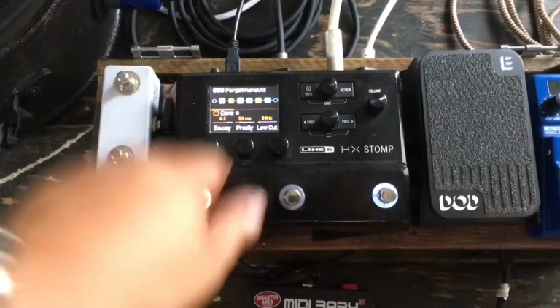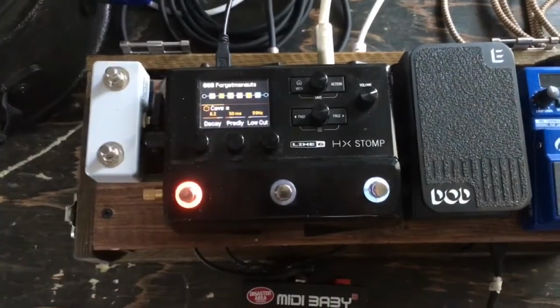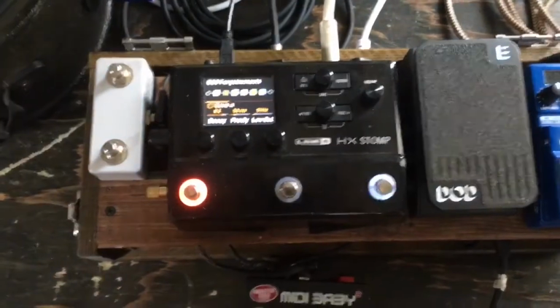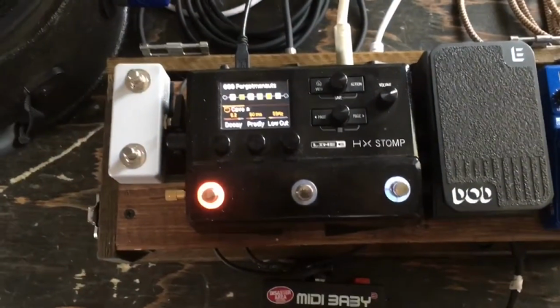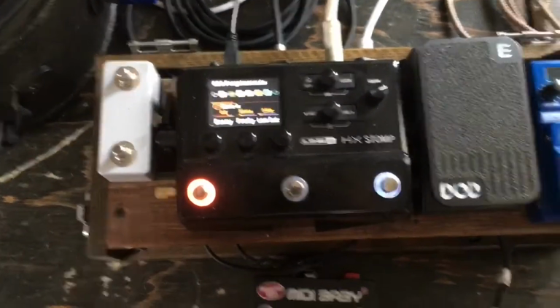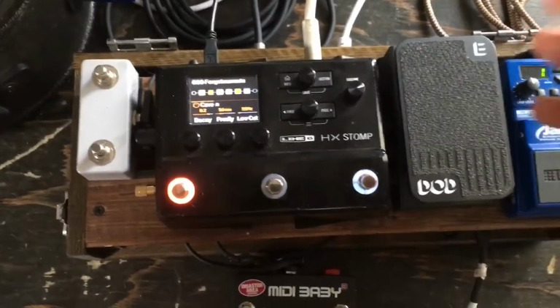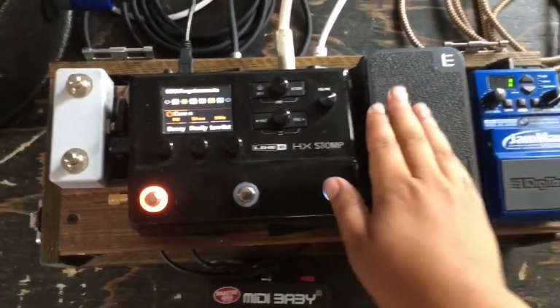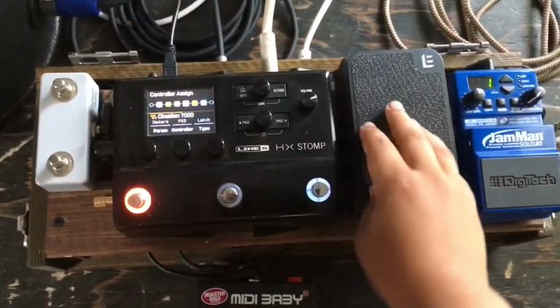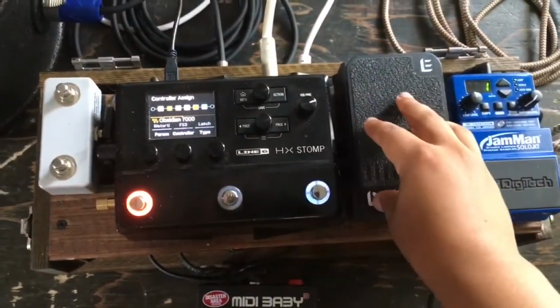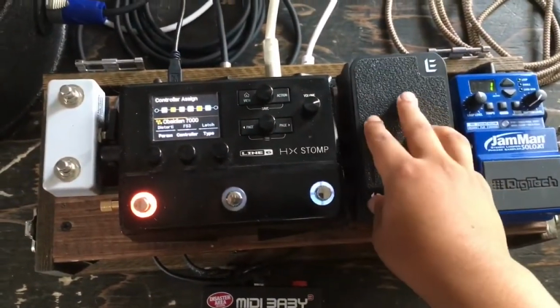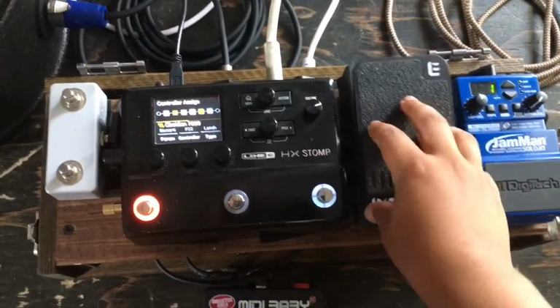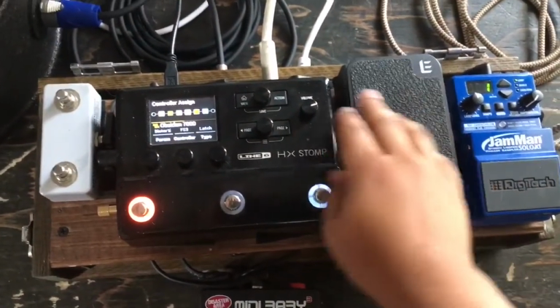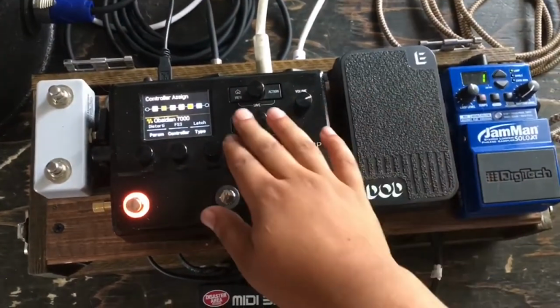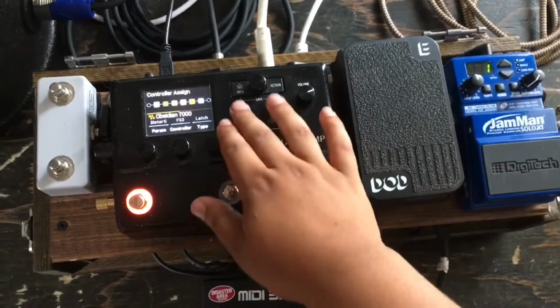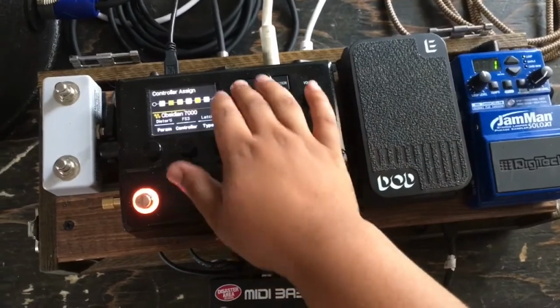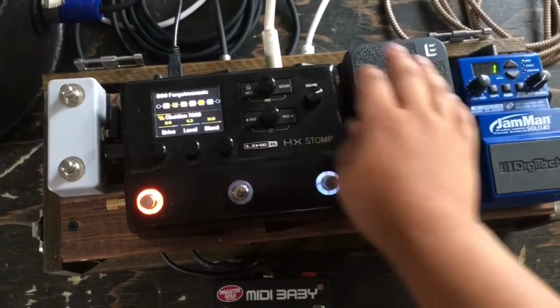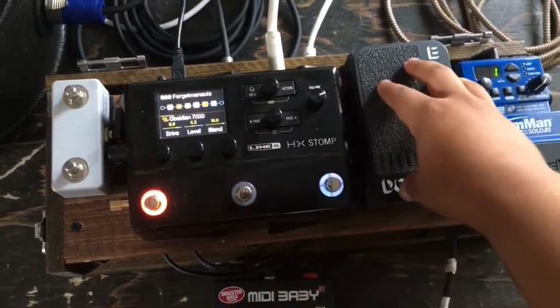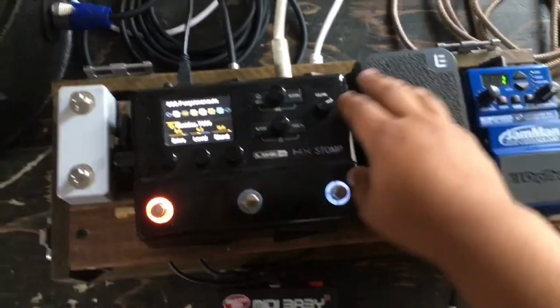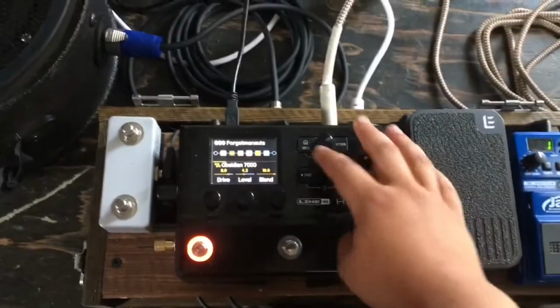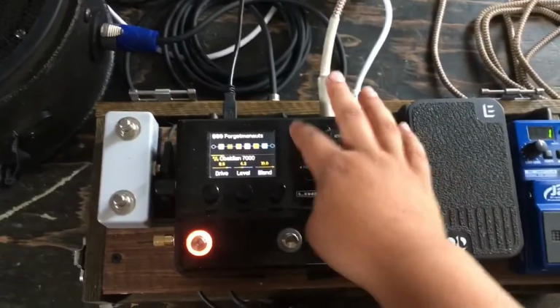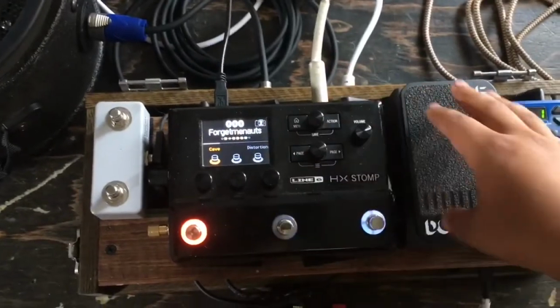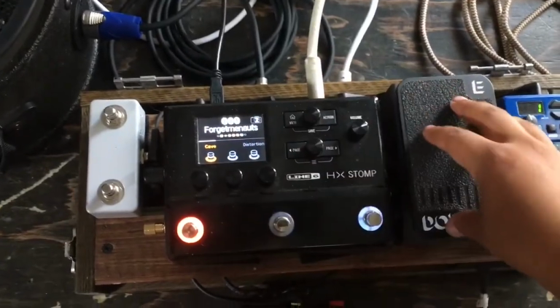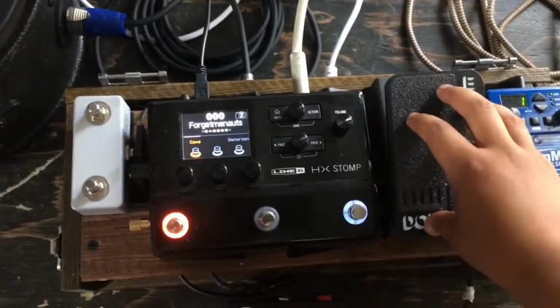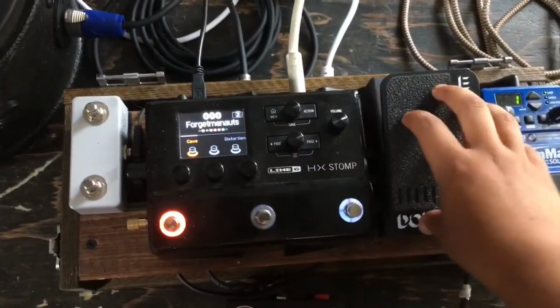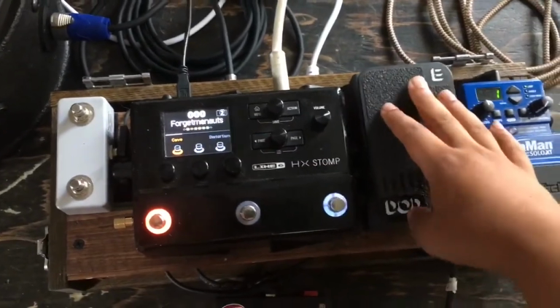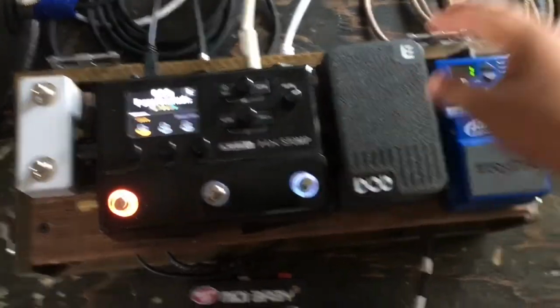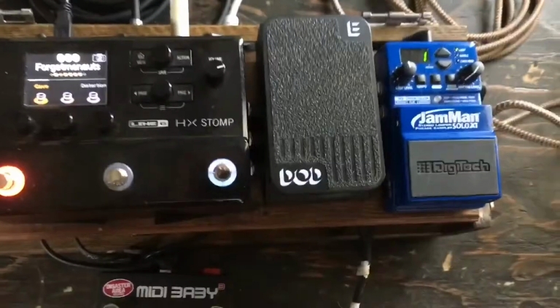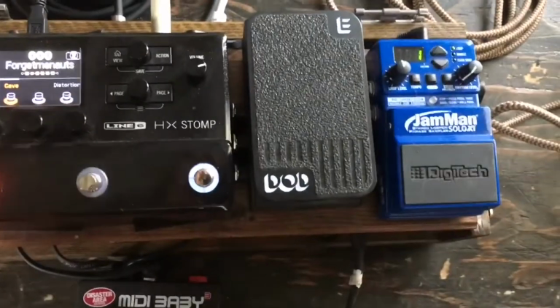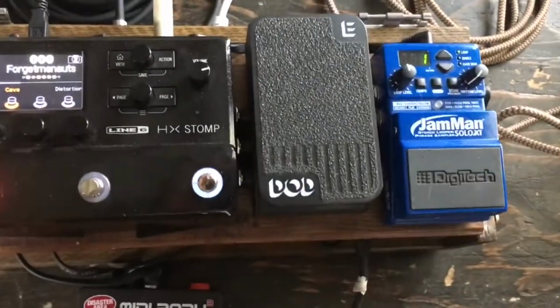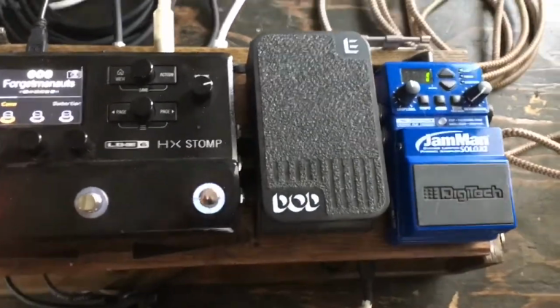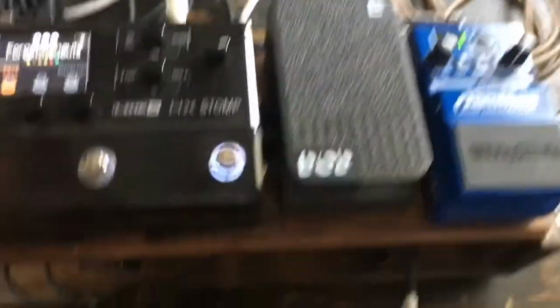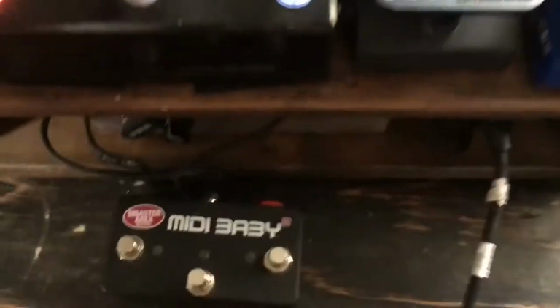I have an expression pedal going through the HX Stomp, programmed to do the volume pedal. And then I have a looper separate from the Stomp.